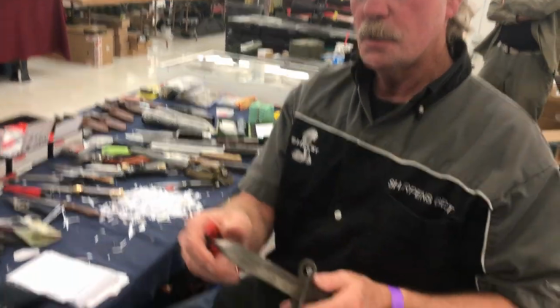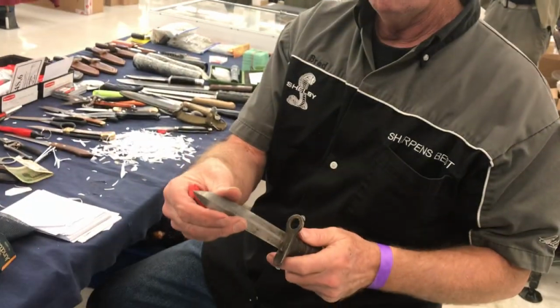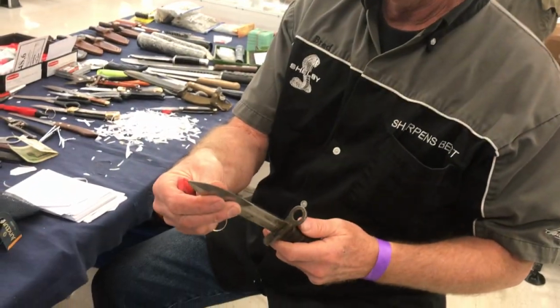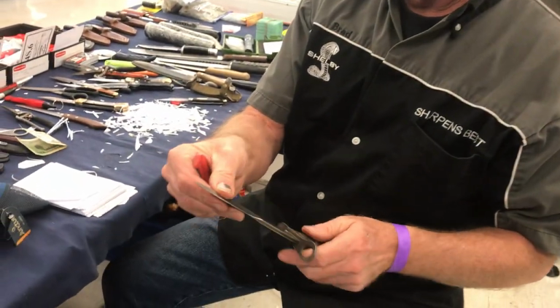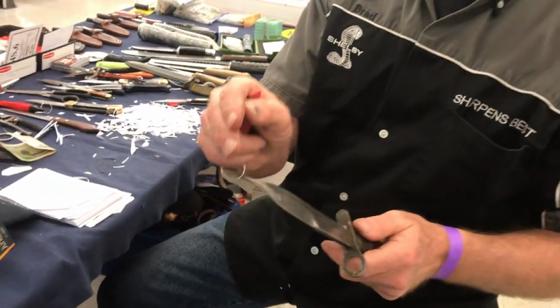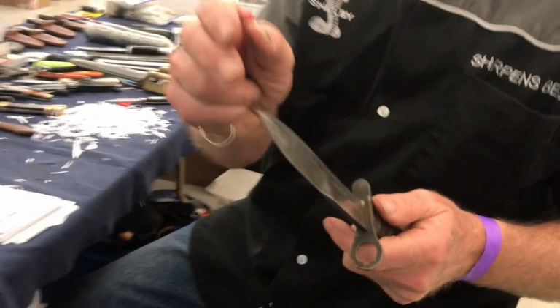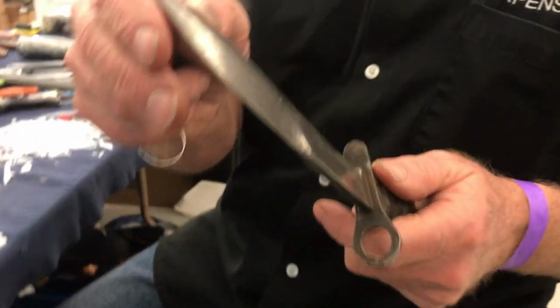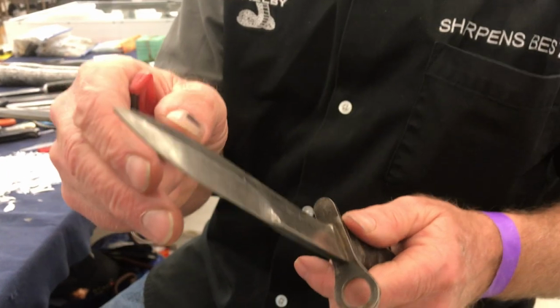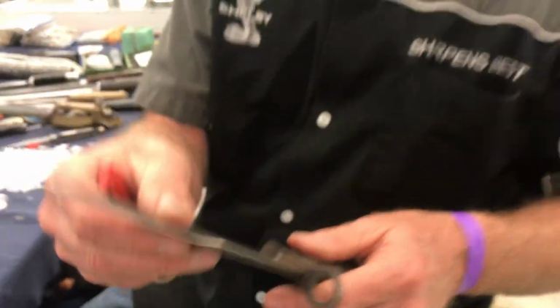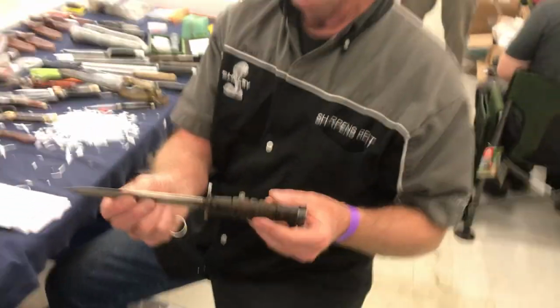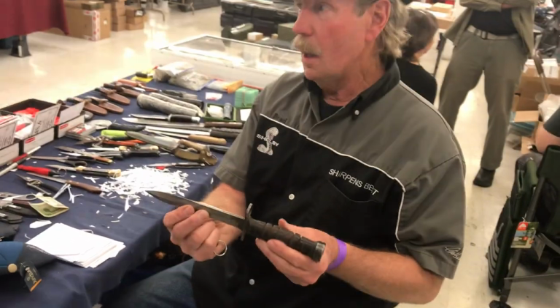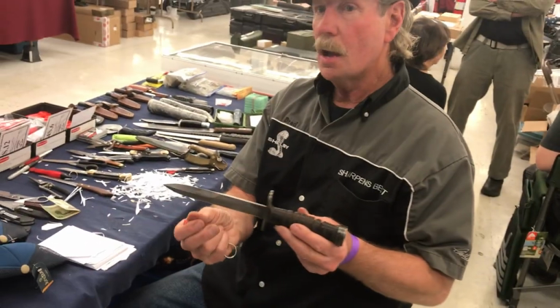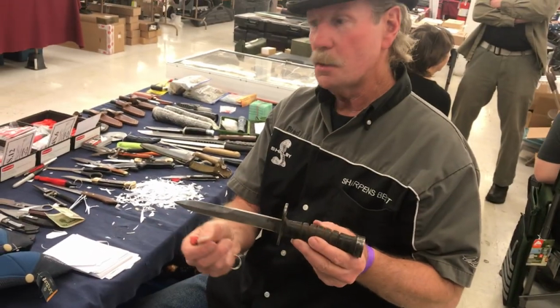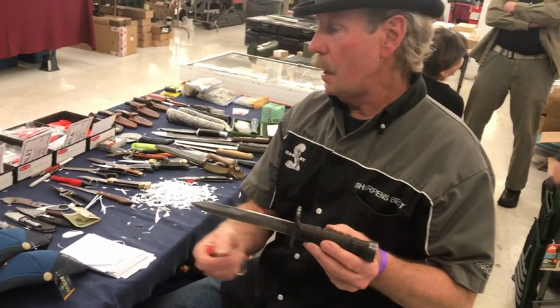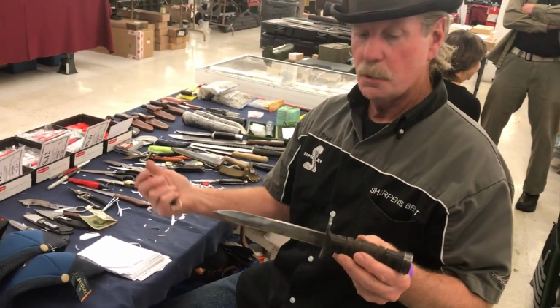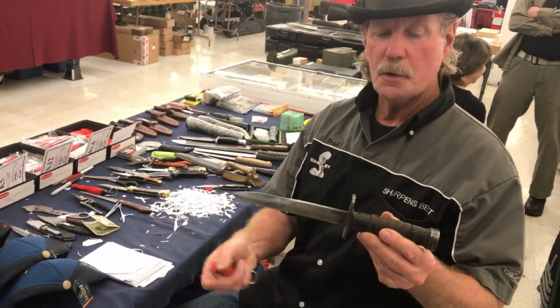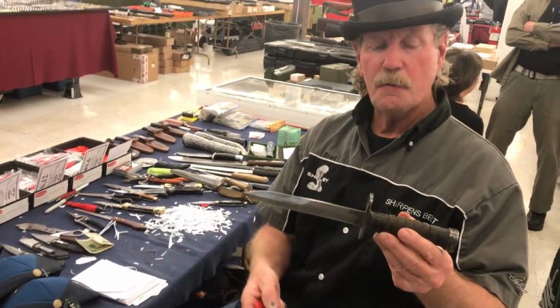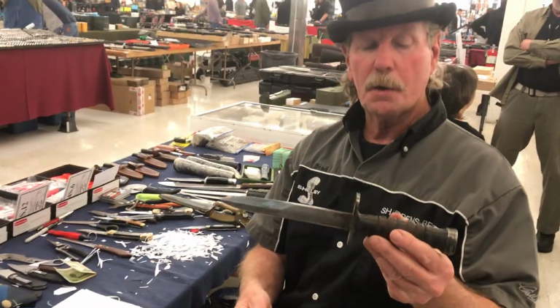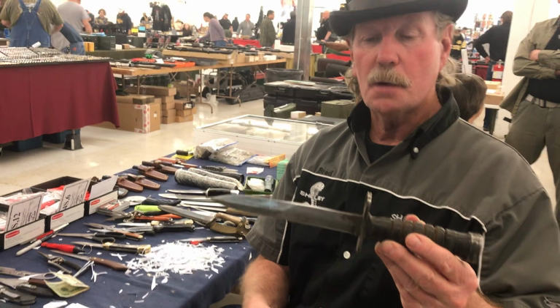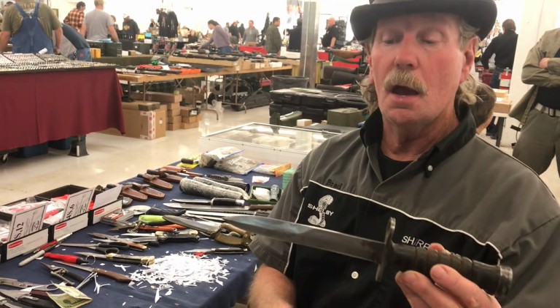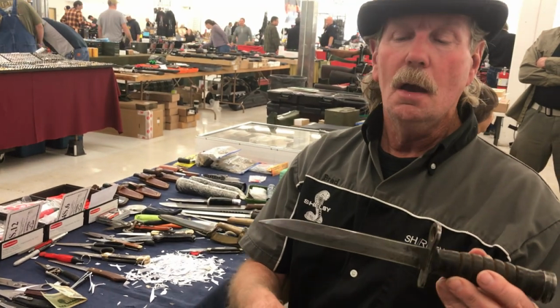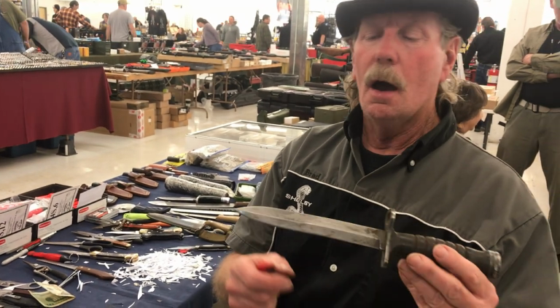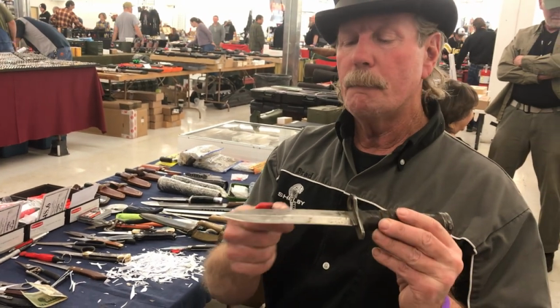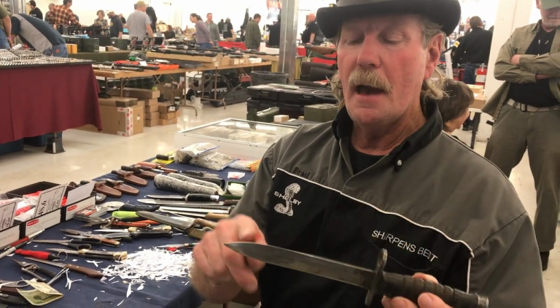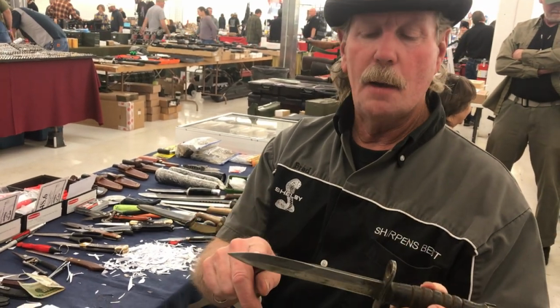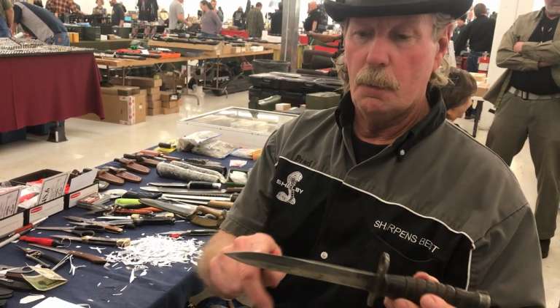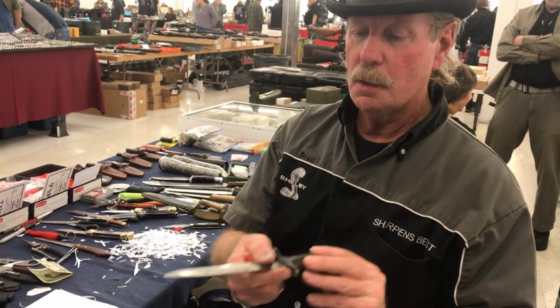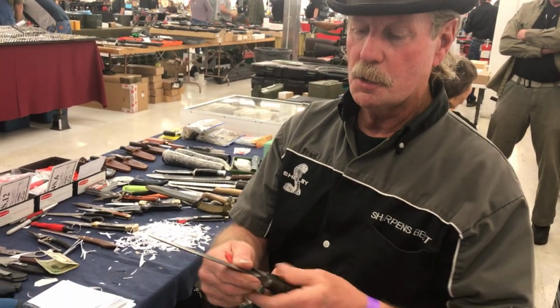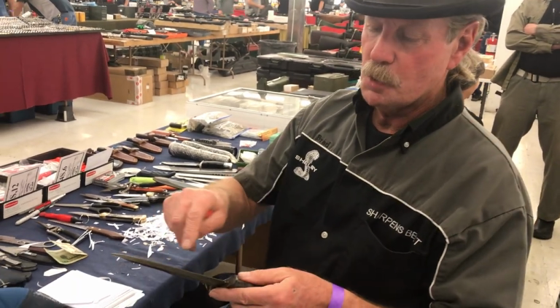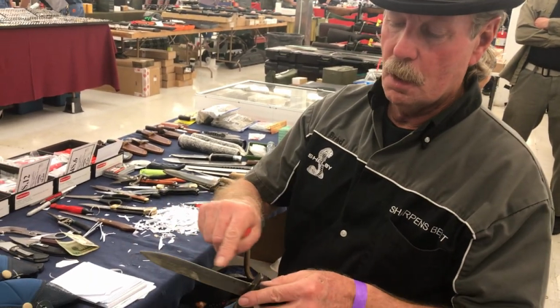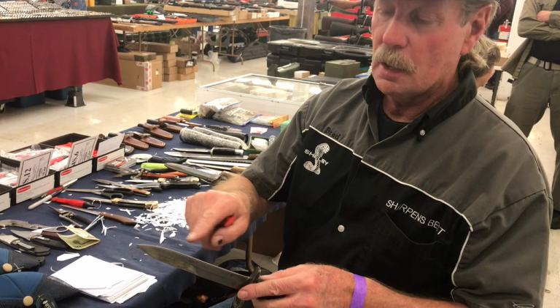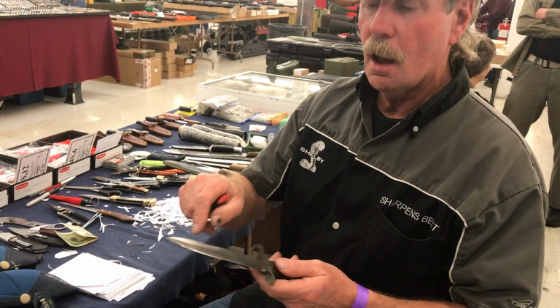It's actually not very sharp — it's really thick. Who gave this to you? Well, there was a guy that just came by. He bought two sharpeners and asked me if I'd work on this. I said yes. The back of it I'm not going to mess with; I'm just going to mess with the belly of the knife.